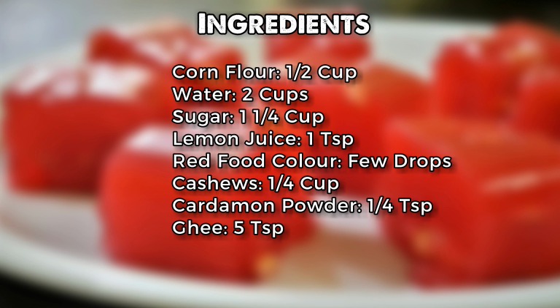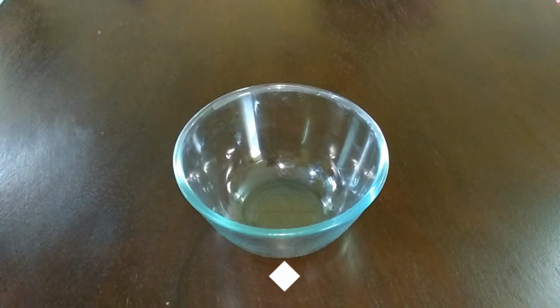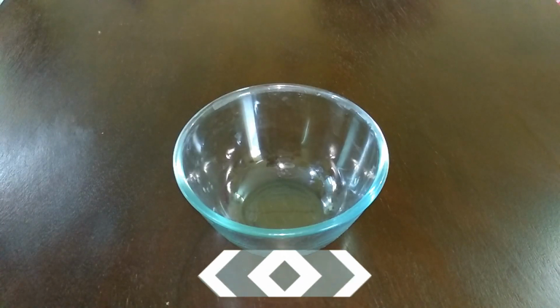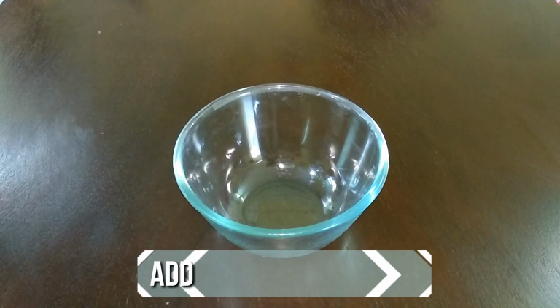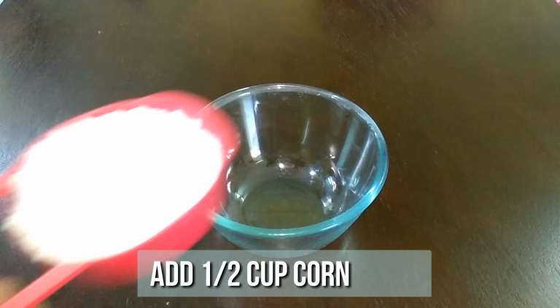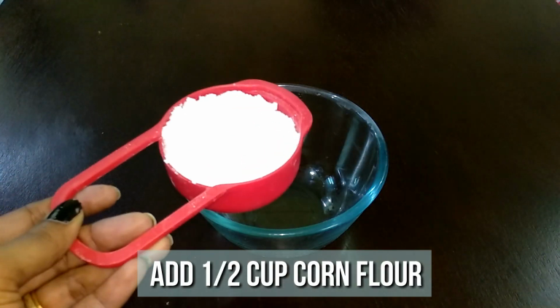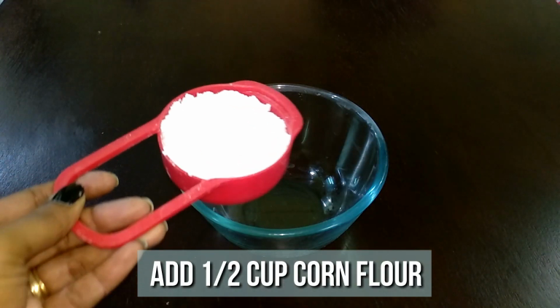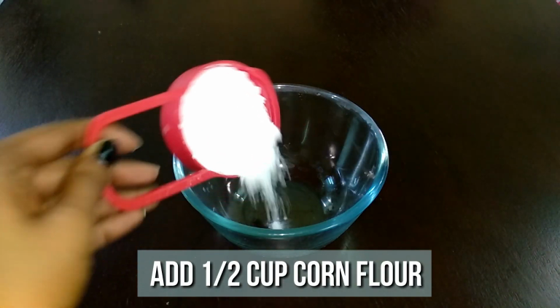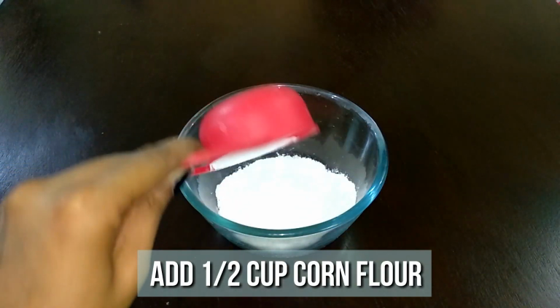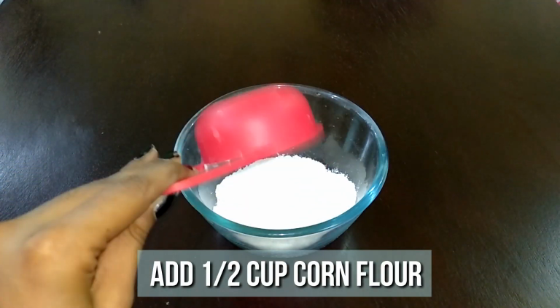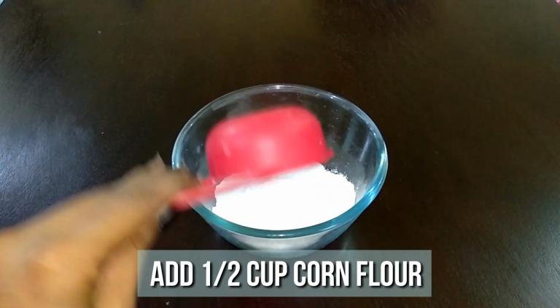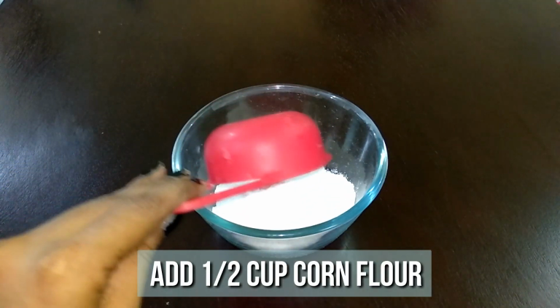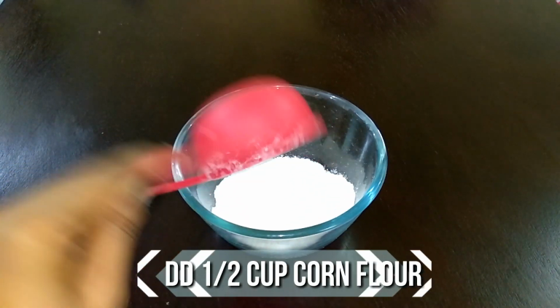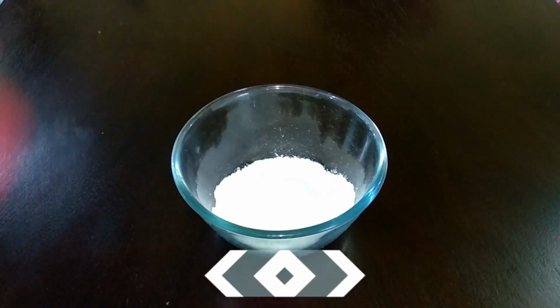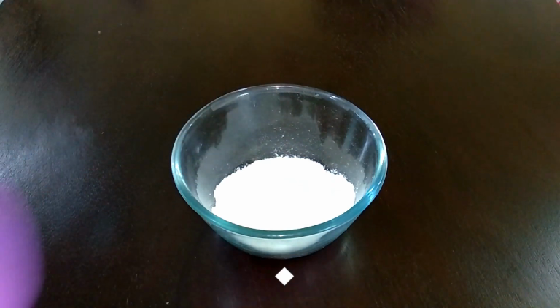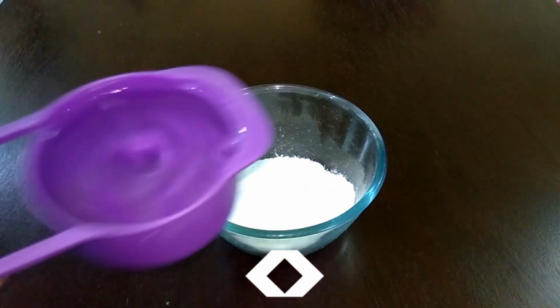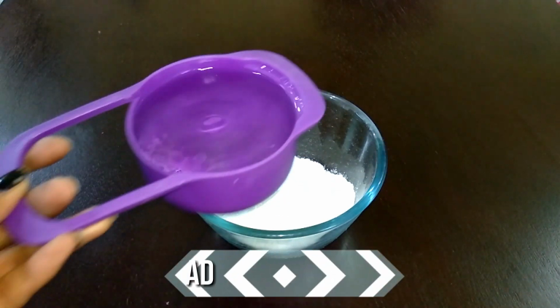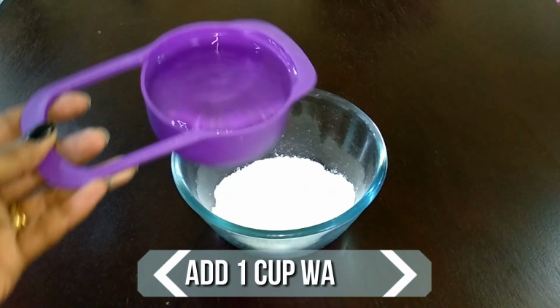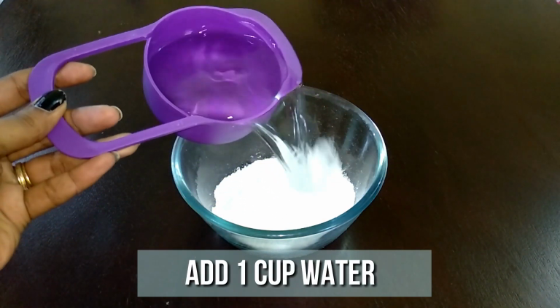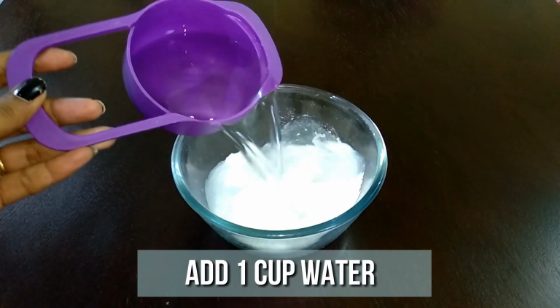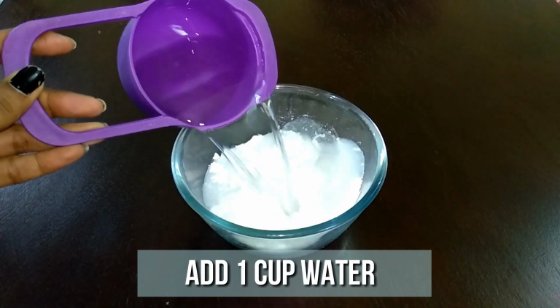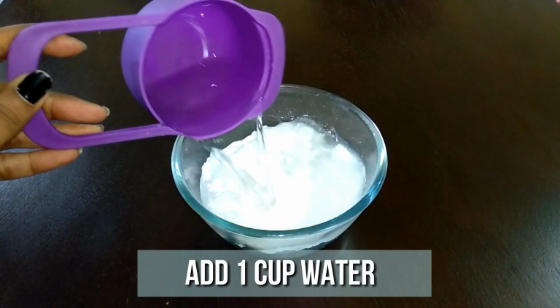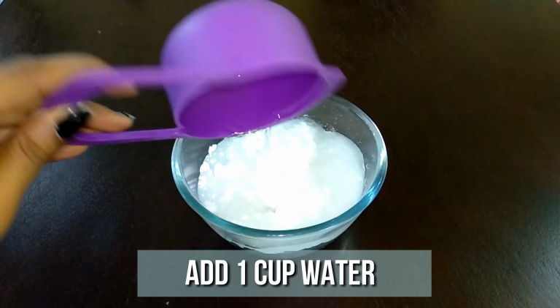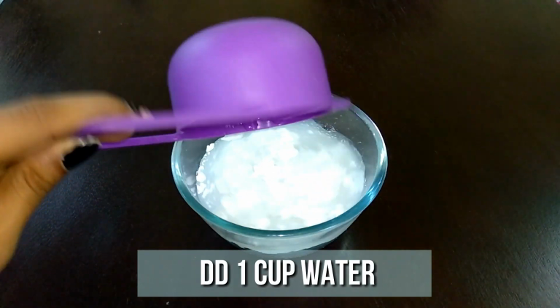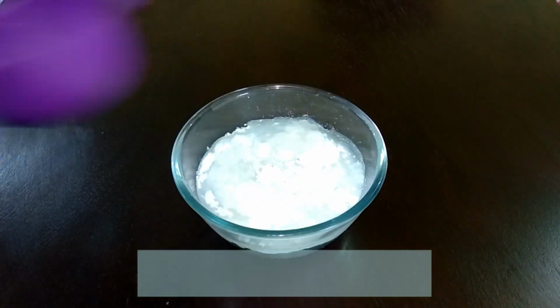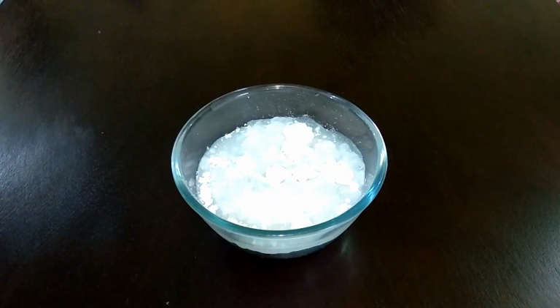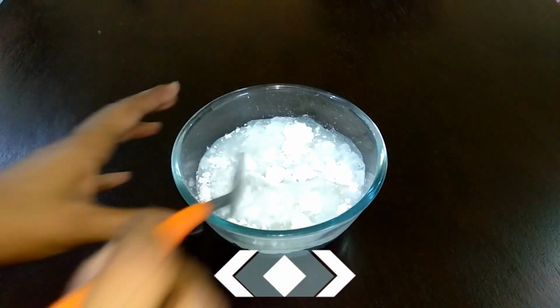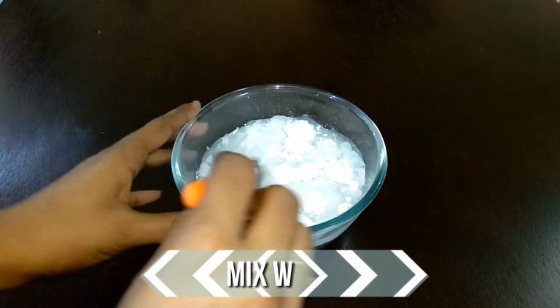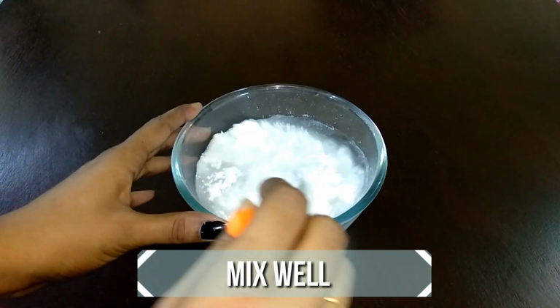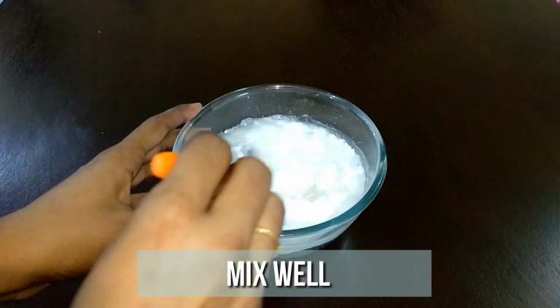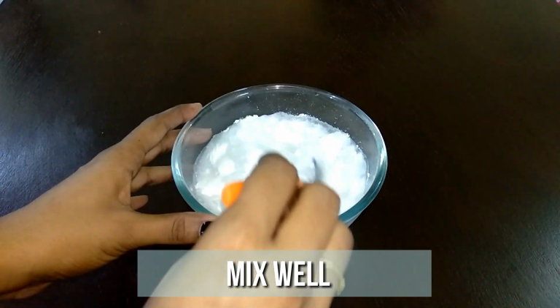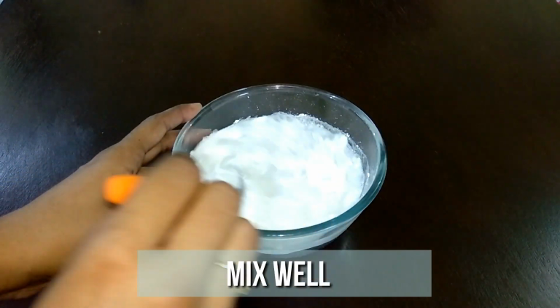To a bowl, add half cup of cornflour and one cup of water. Mix it well and make sure it's lump-free.